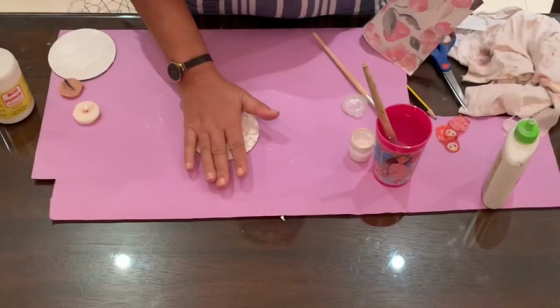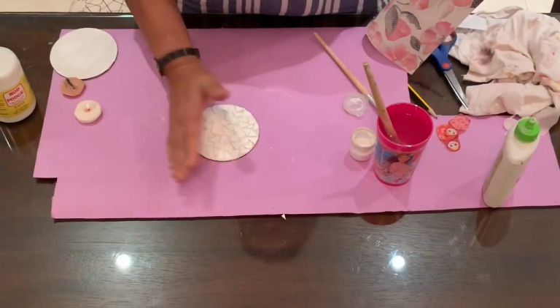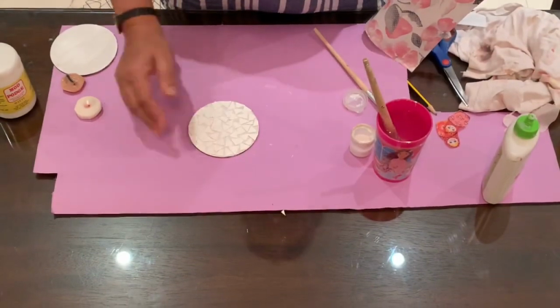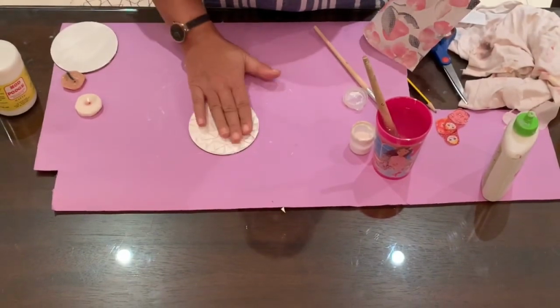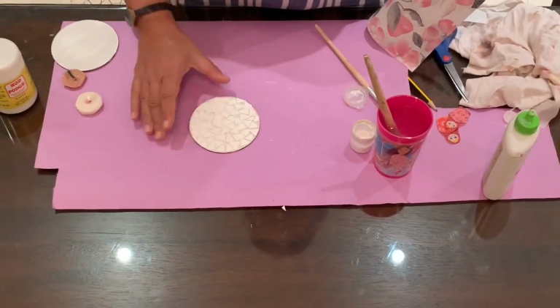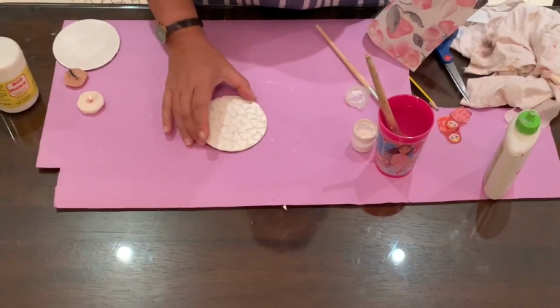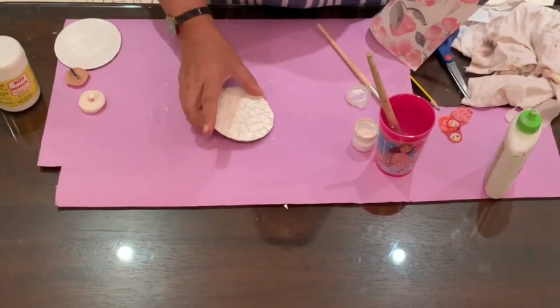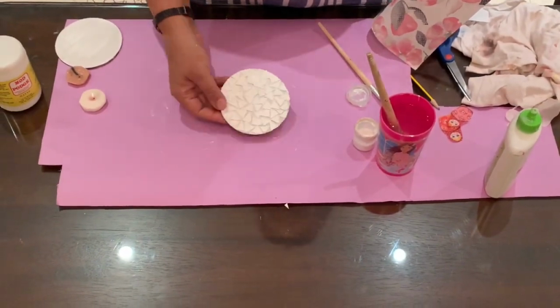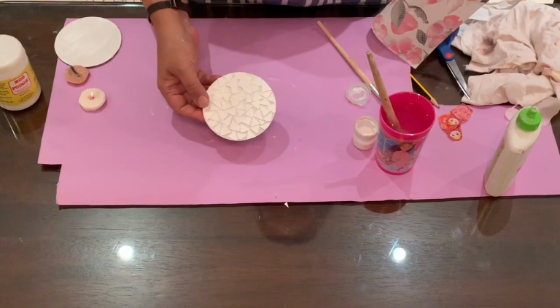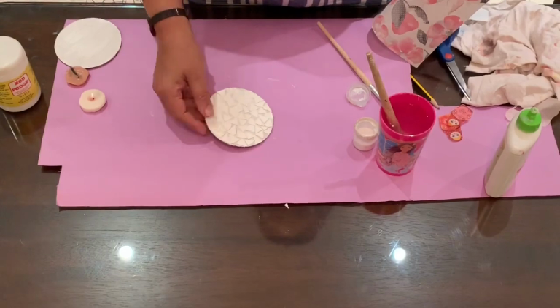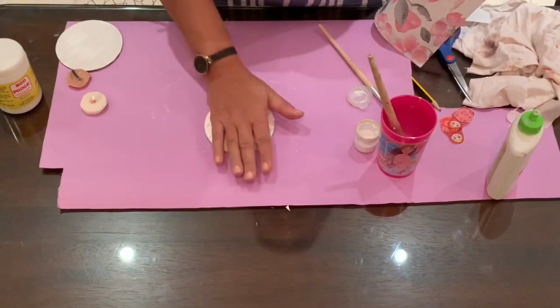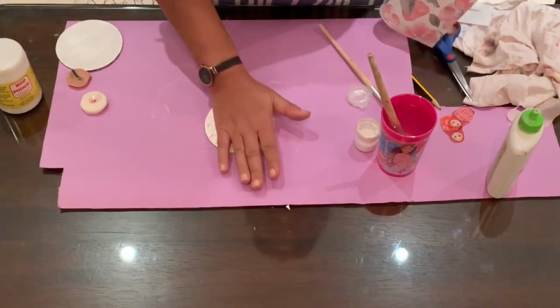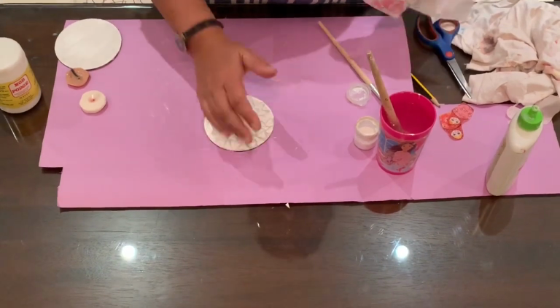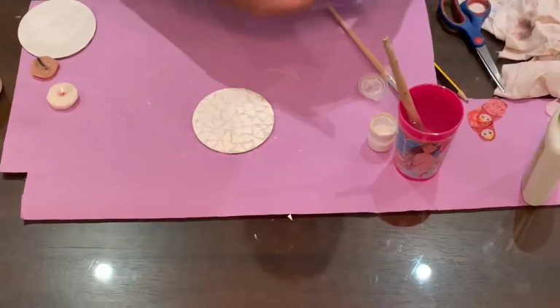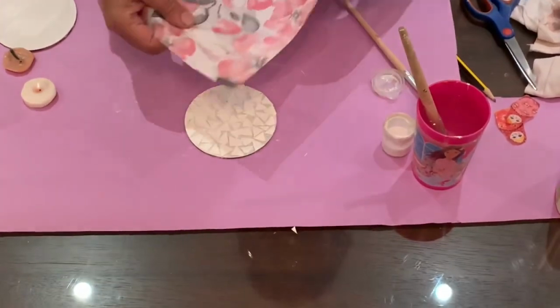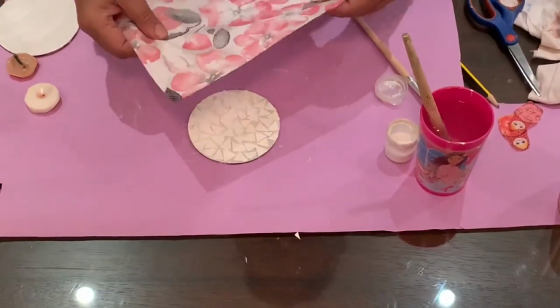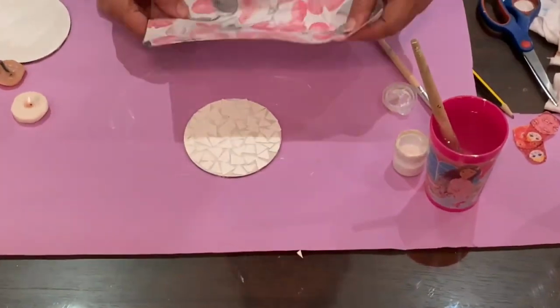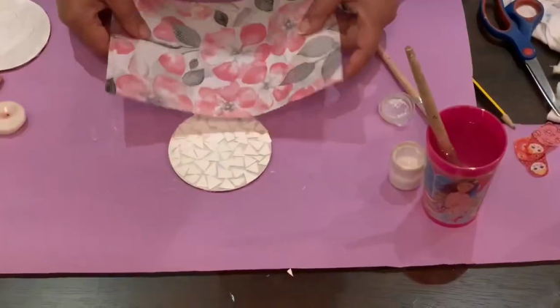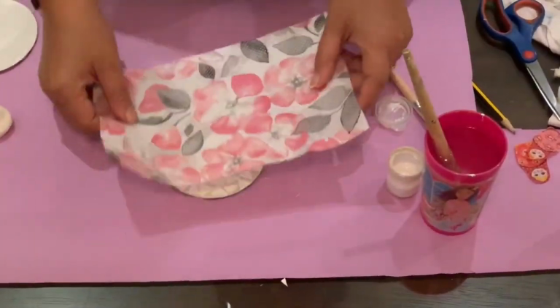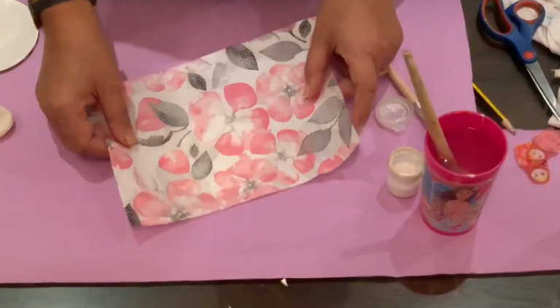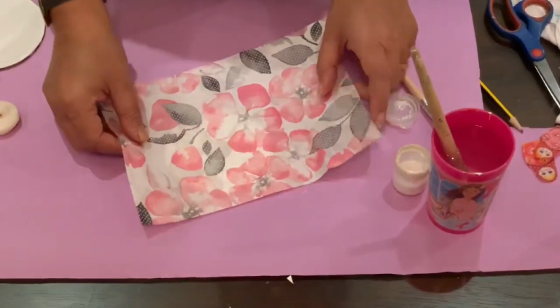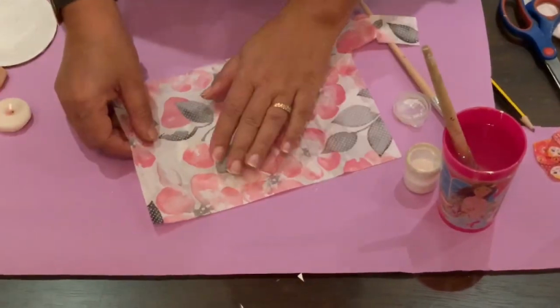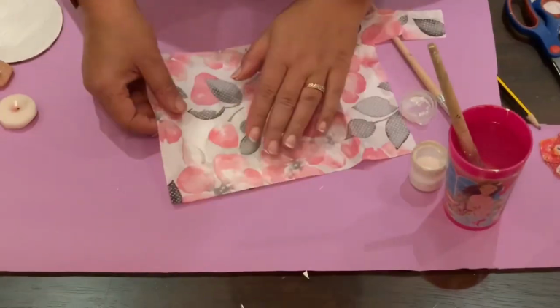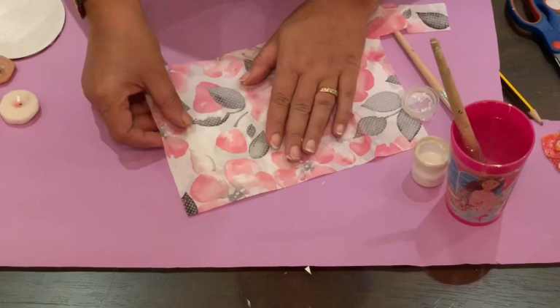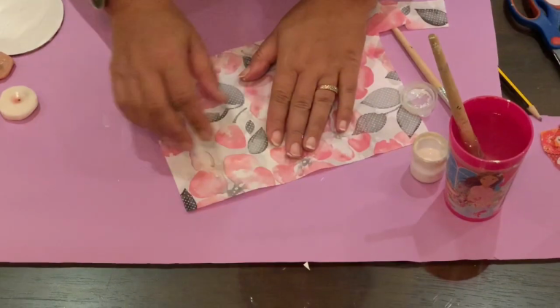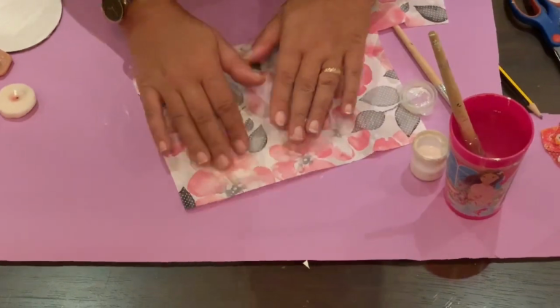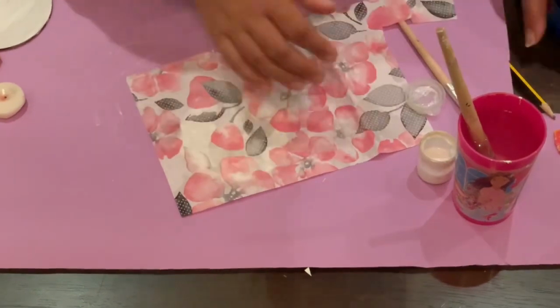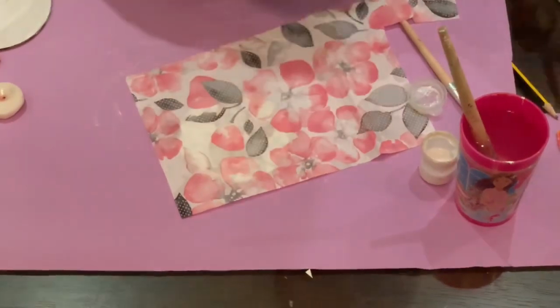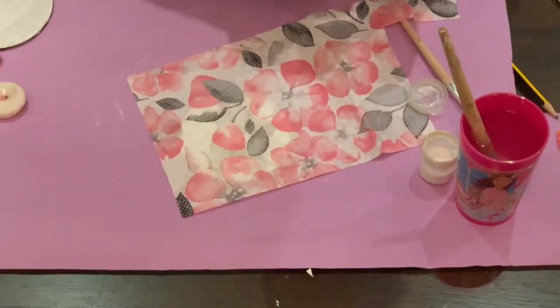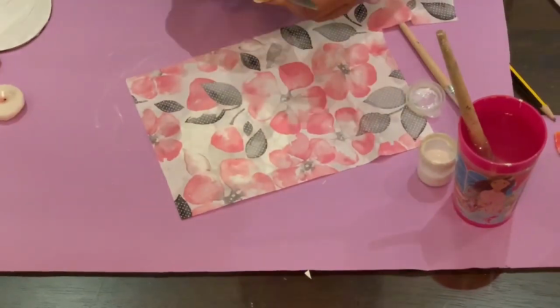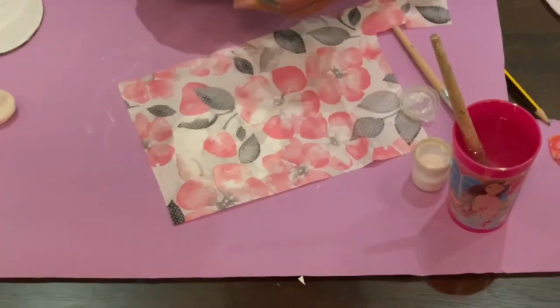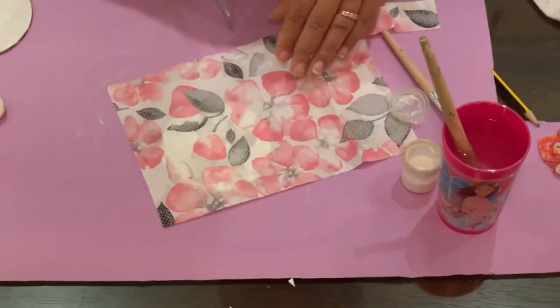Now this is completely dried. I have pasted all the pieces and it has dried. Now we will paste the tissue. I have cut random pieces of tissue.